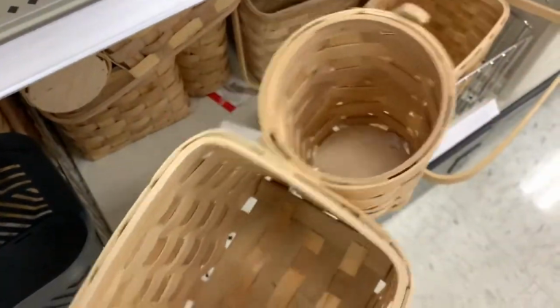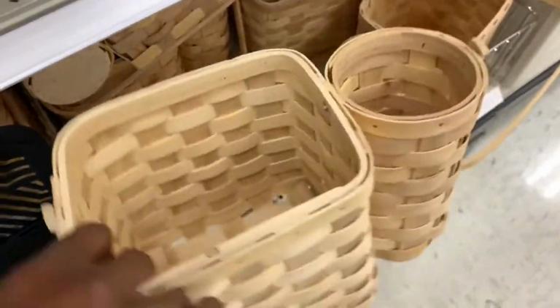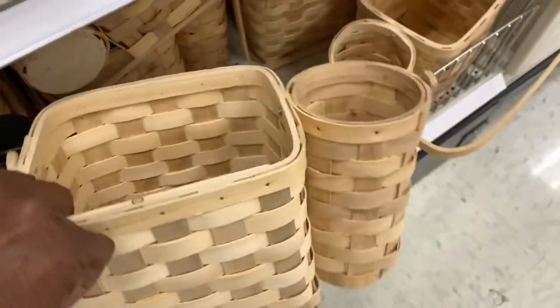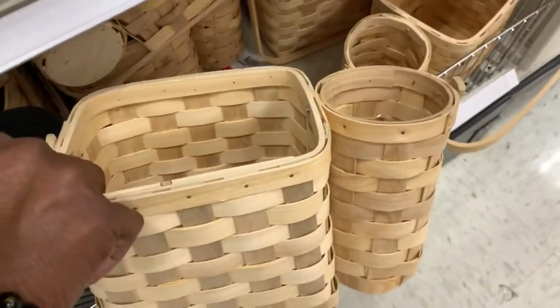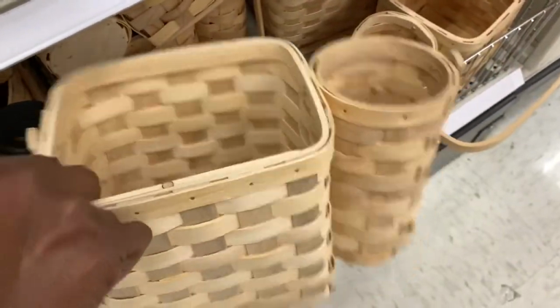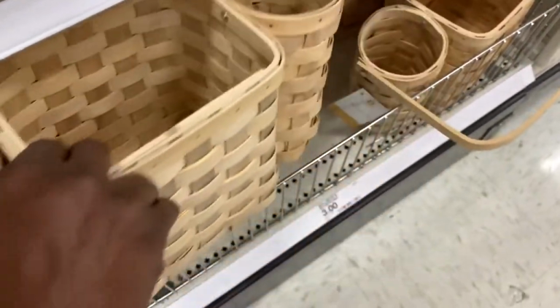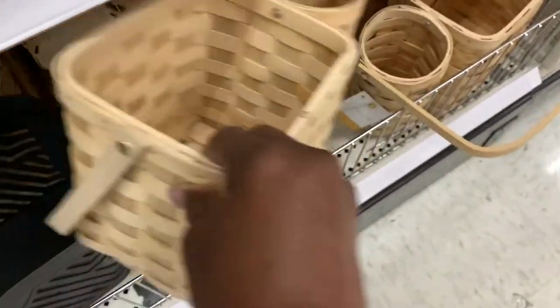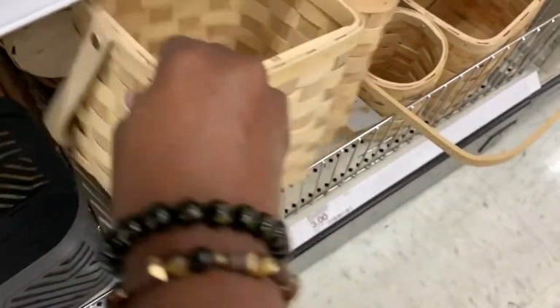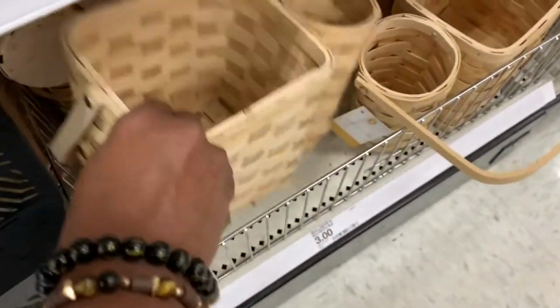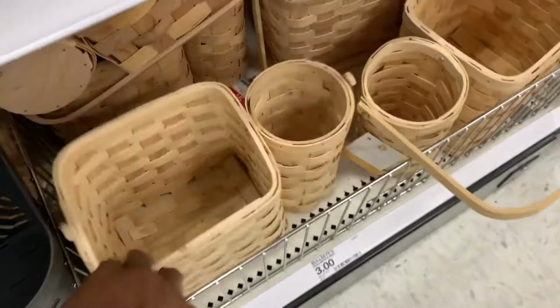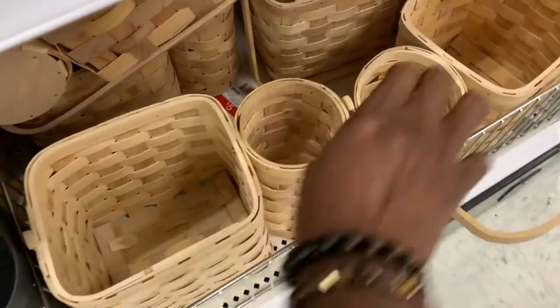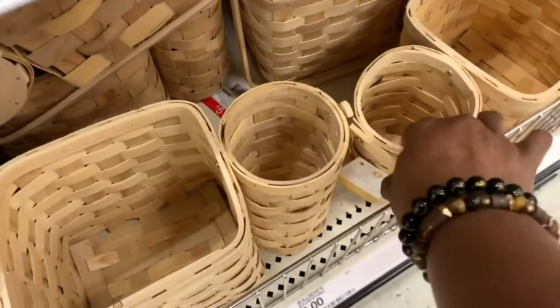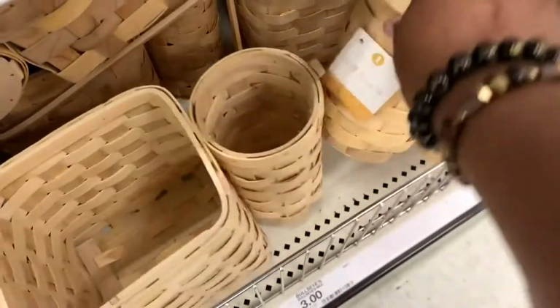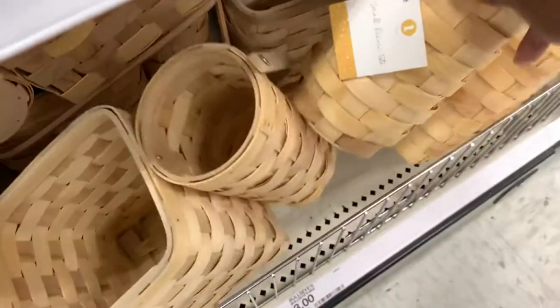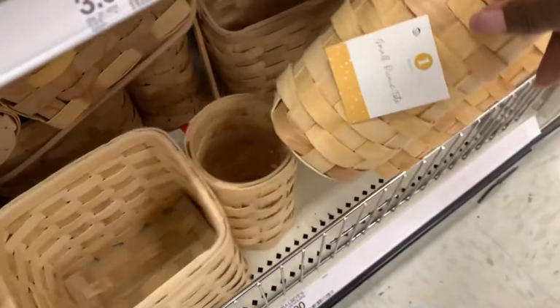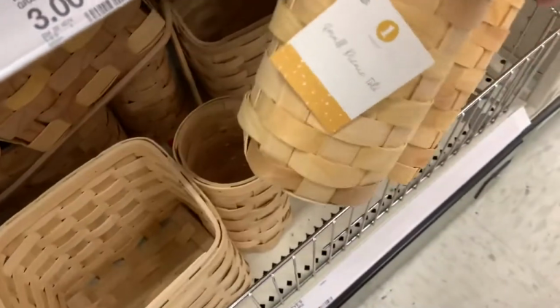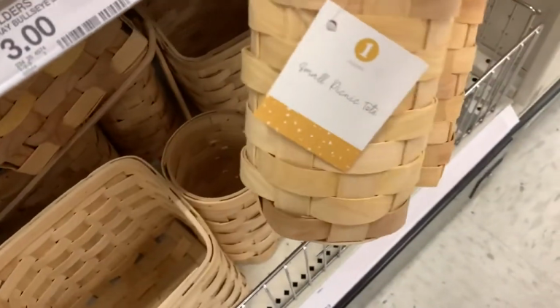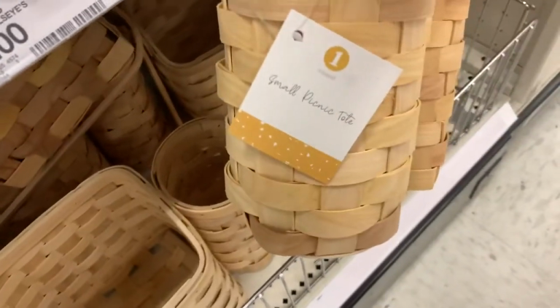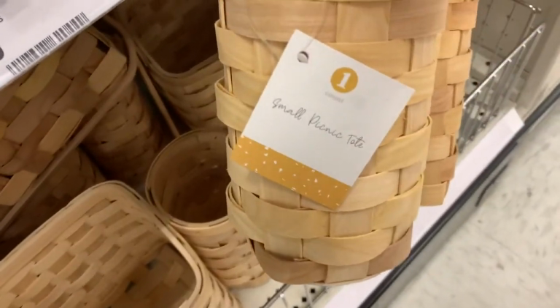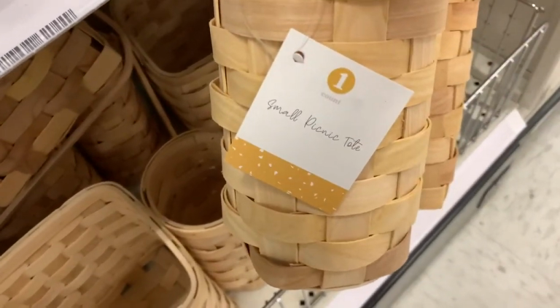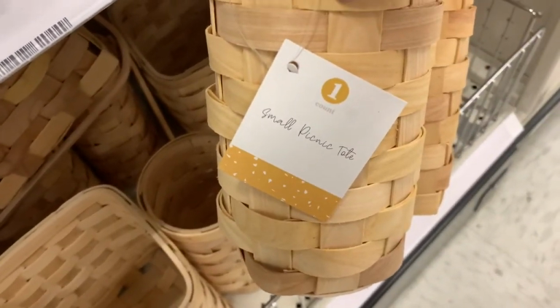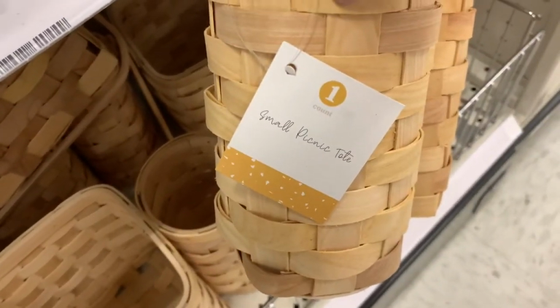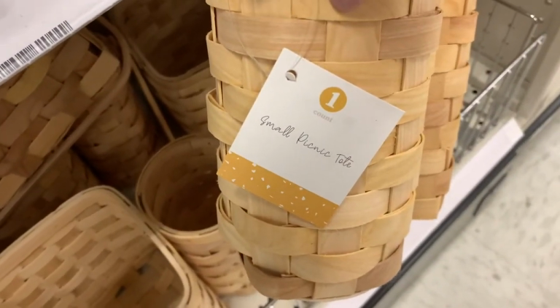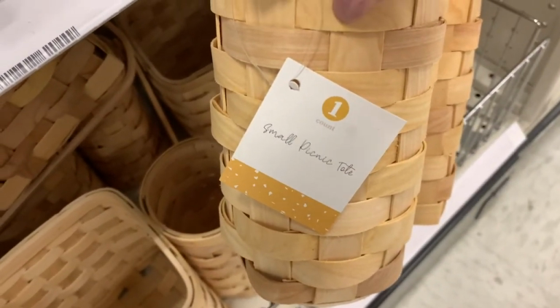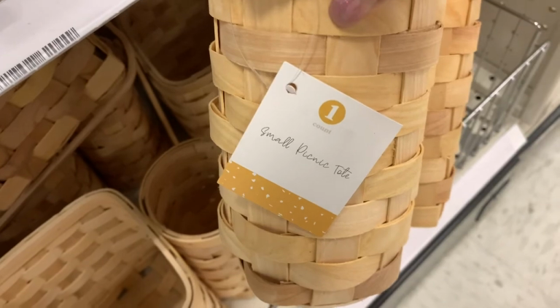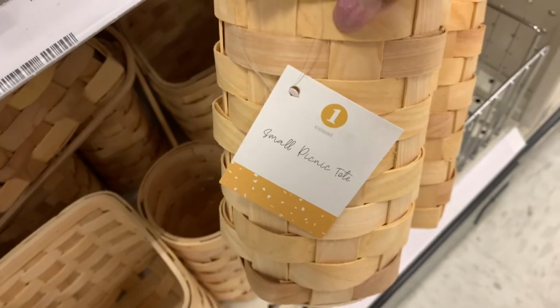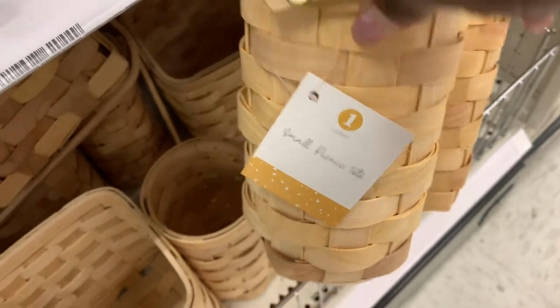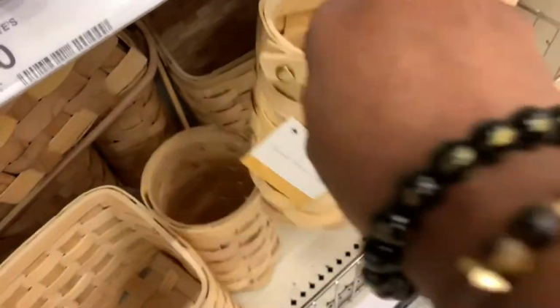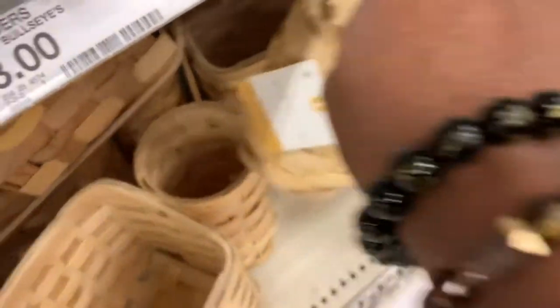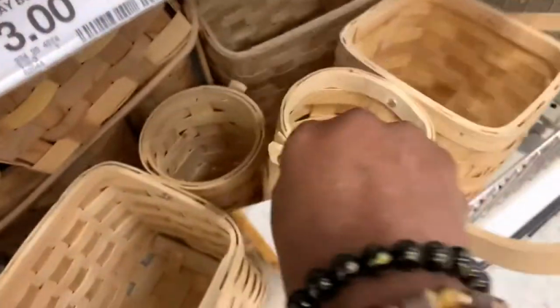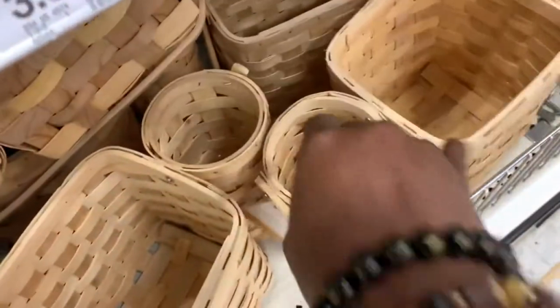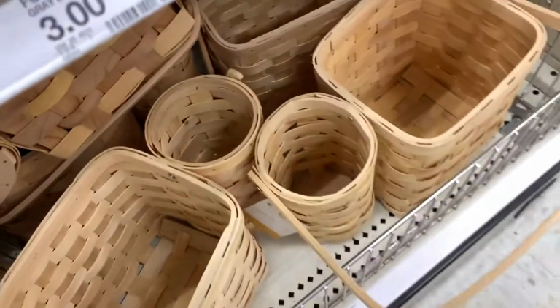How cute are these little picnic baskets? That is adorable with a little cup holder on the side. That is so cute to do like an individual picnic lunch for someone.